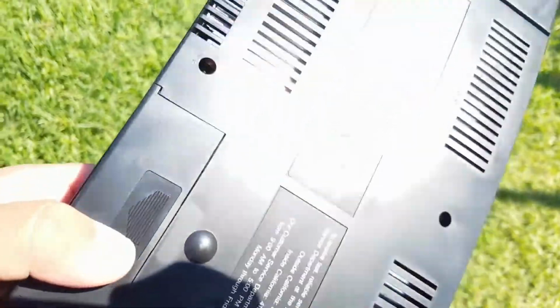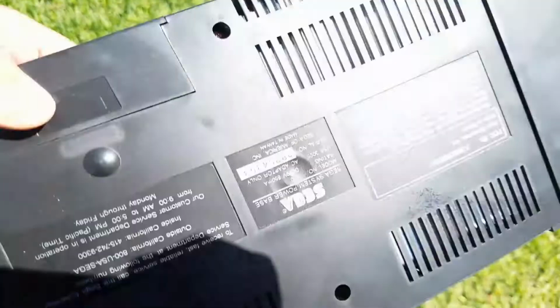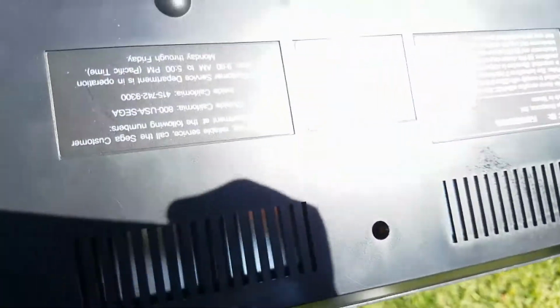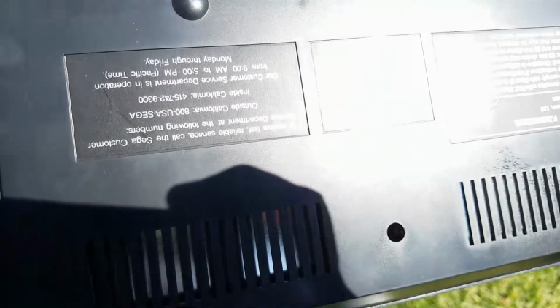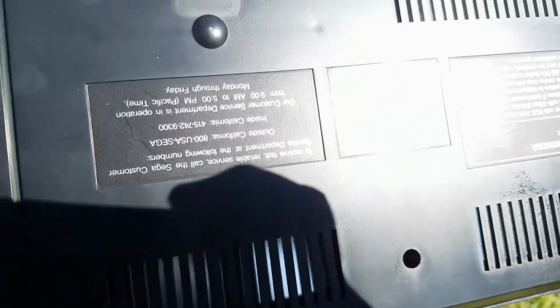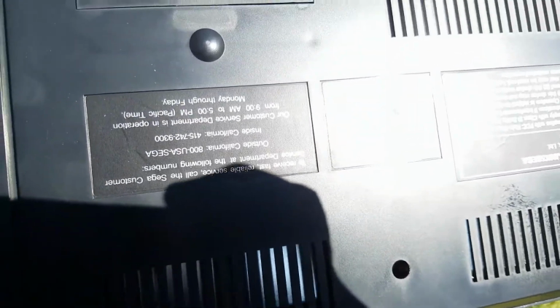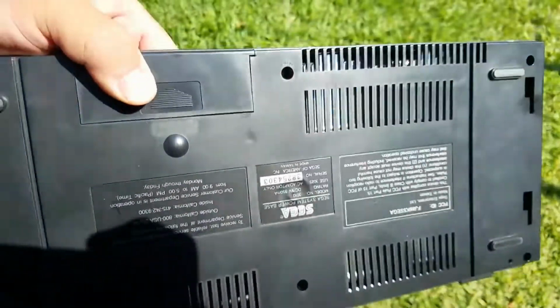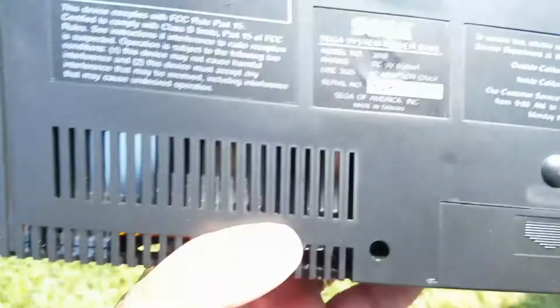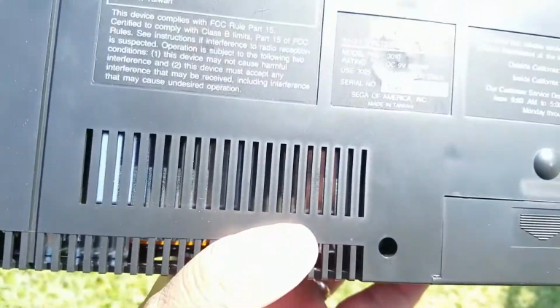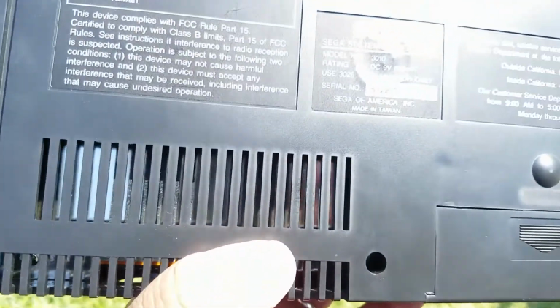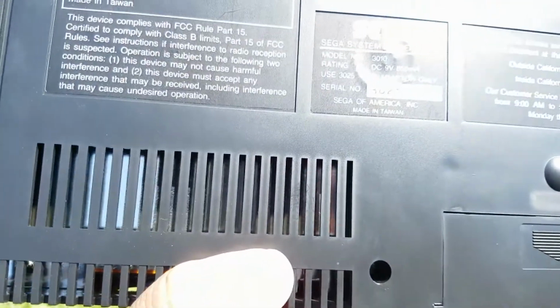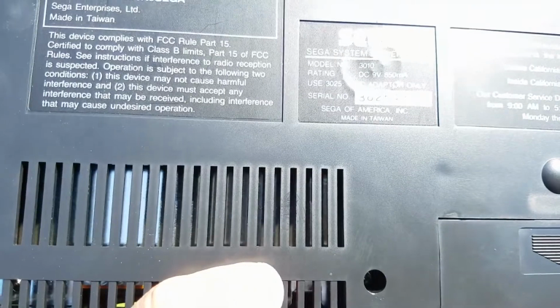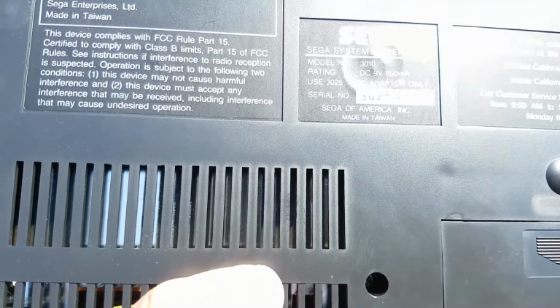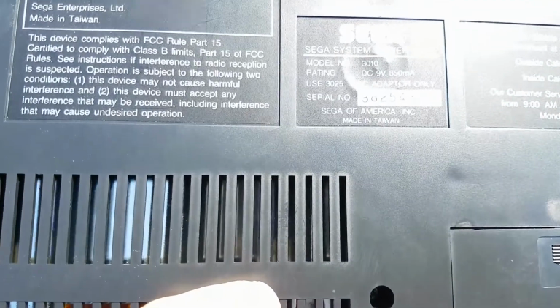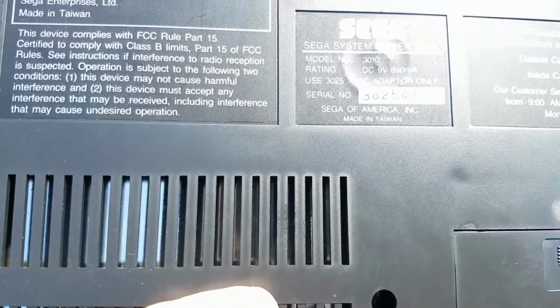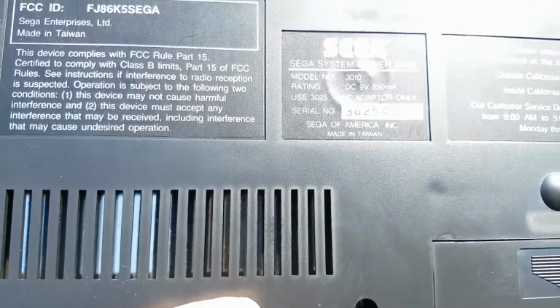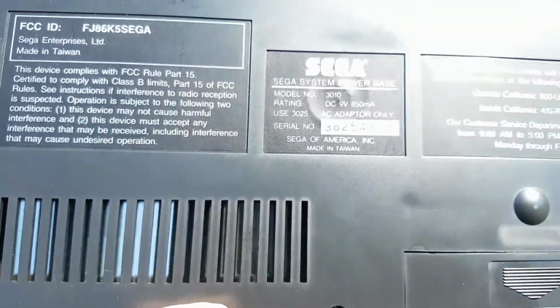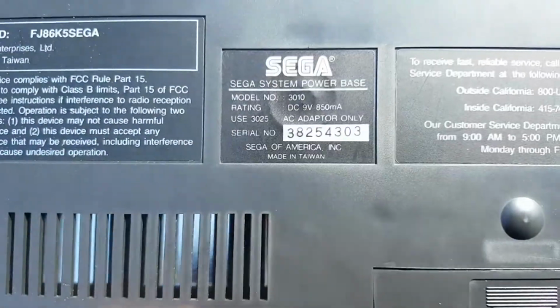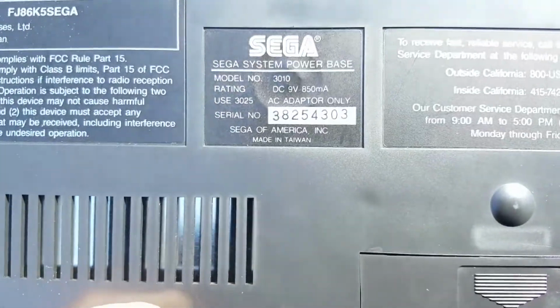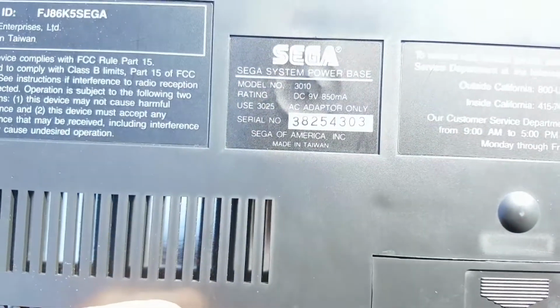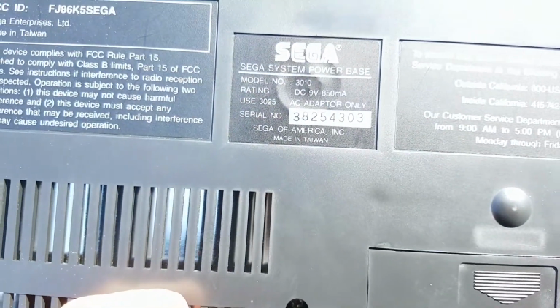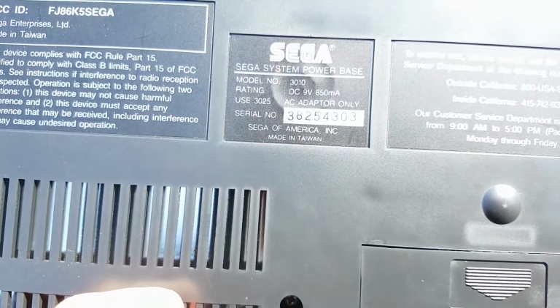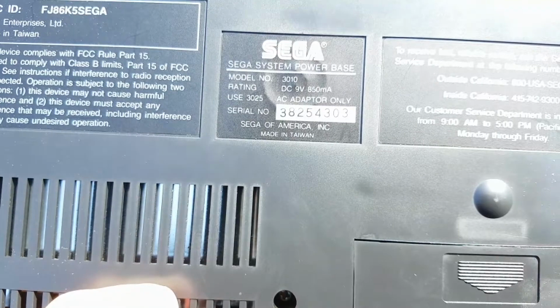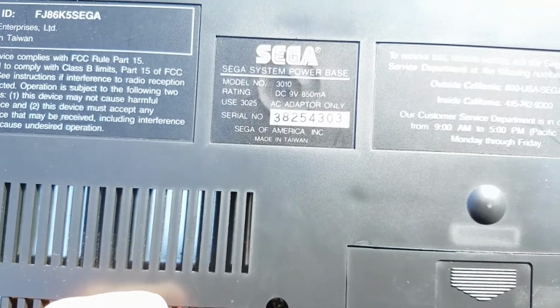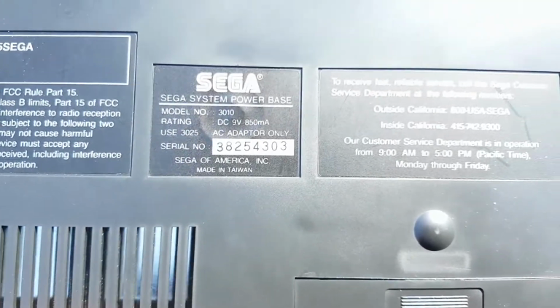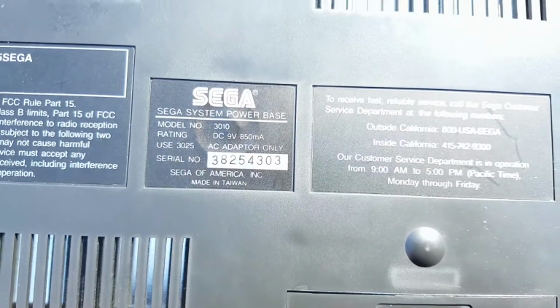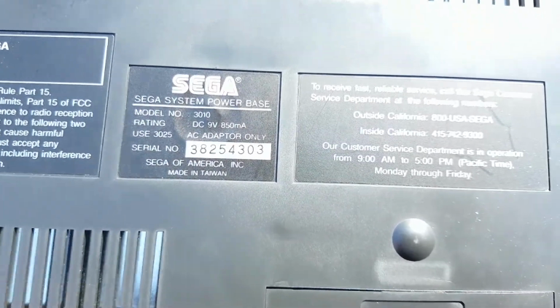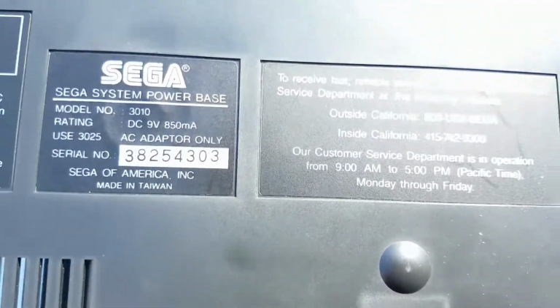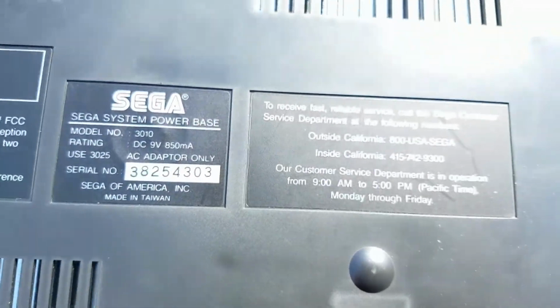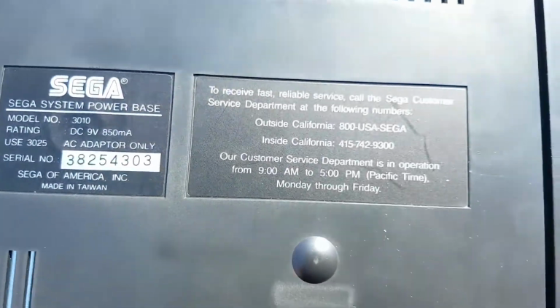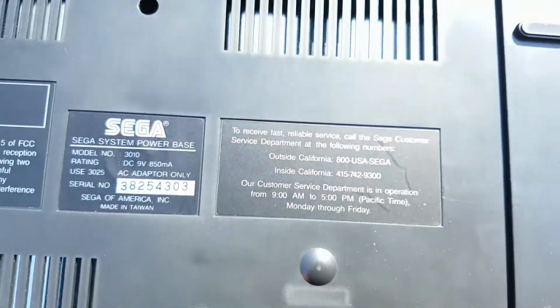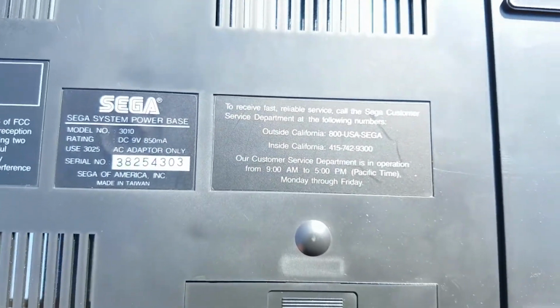They always have knockoff stuff, third party. I'm going to see if I can get that serial number and find out when this system was made. Remember customer service when you had to dial a phone number?